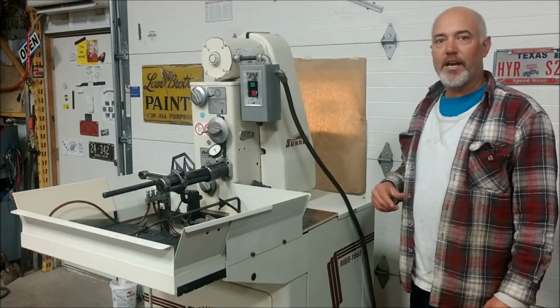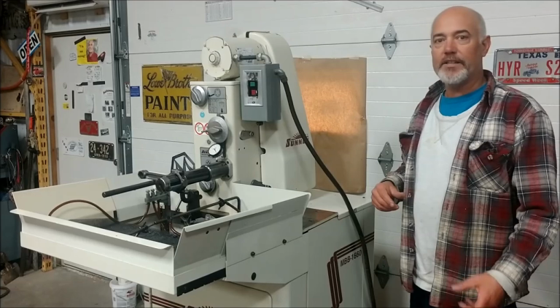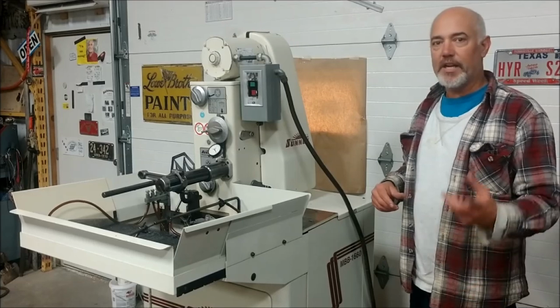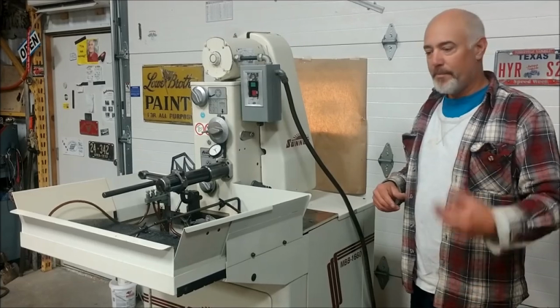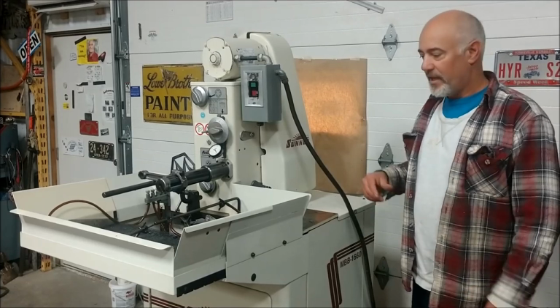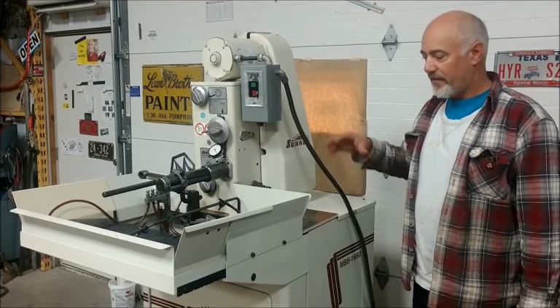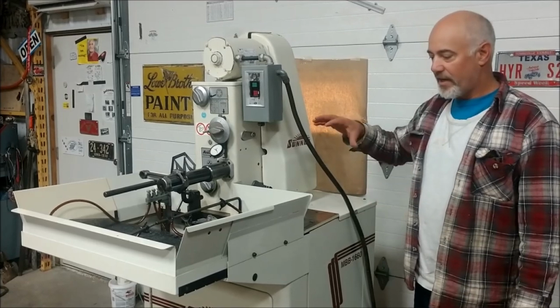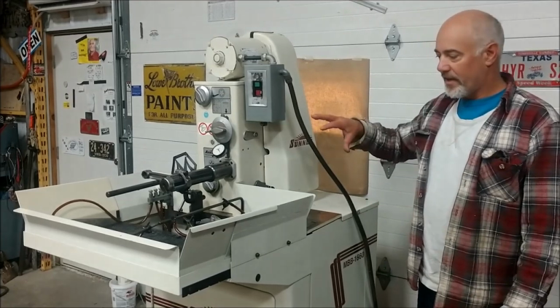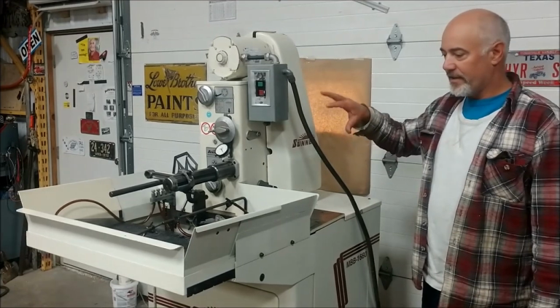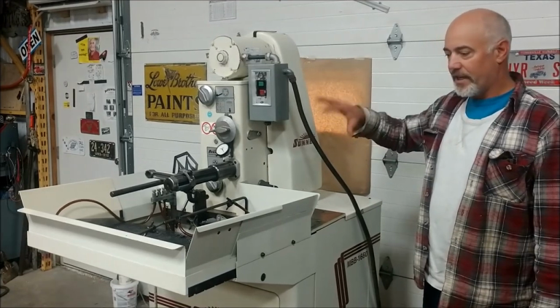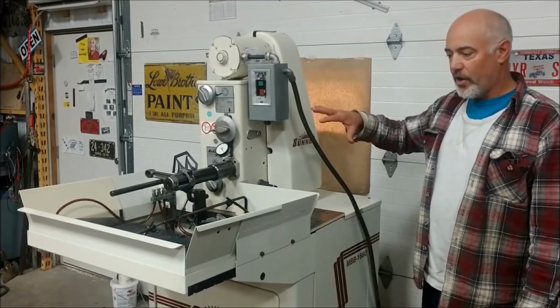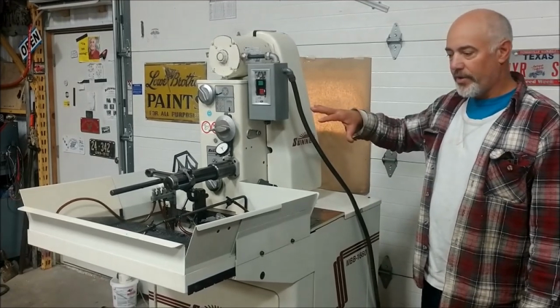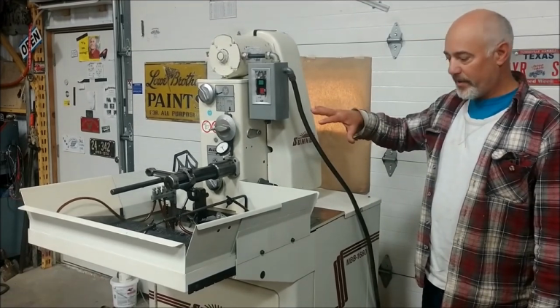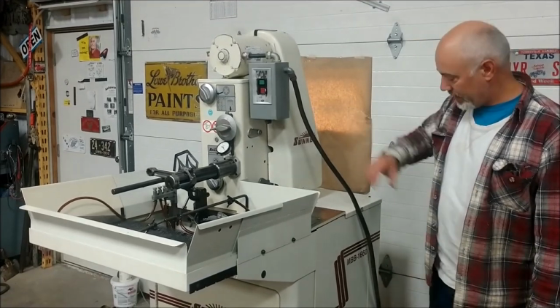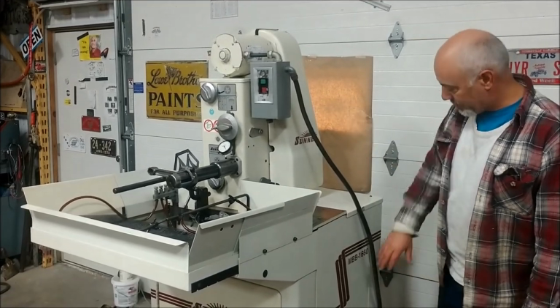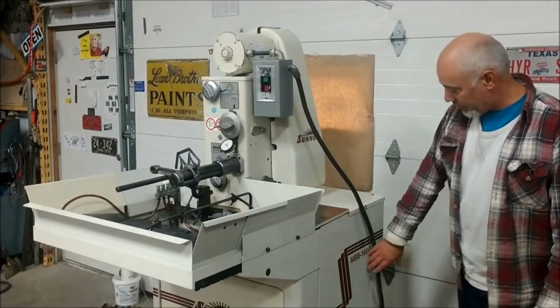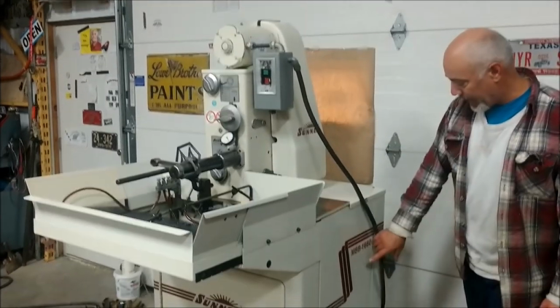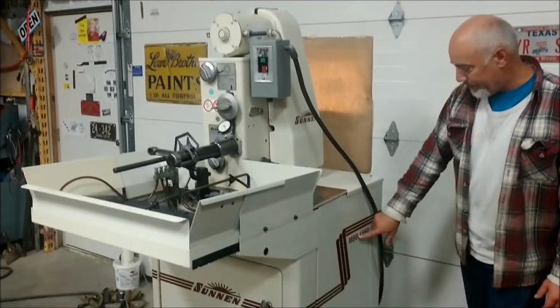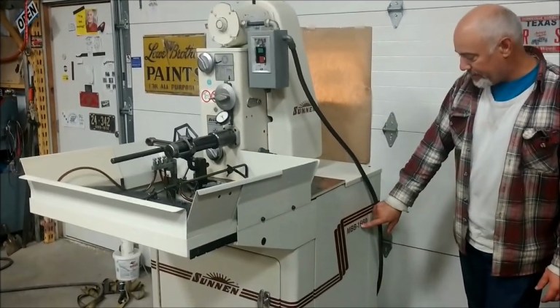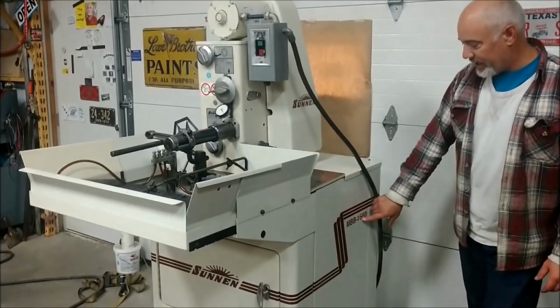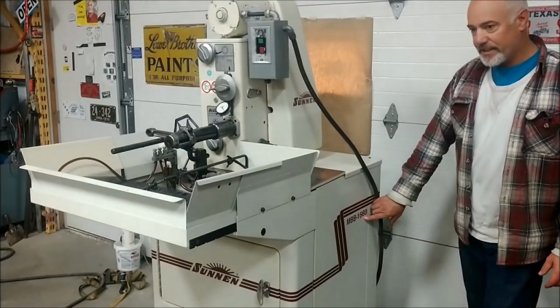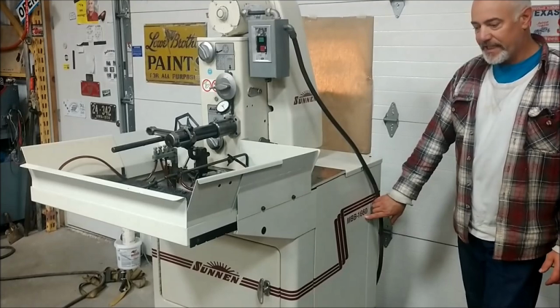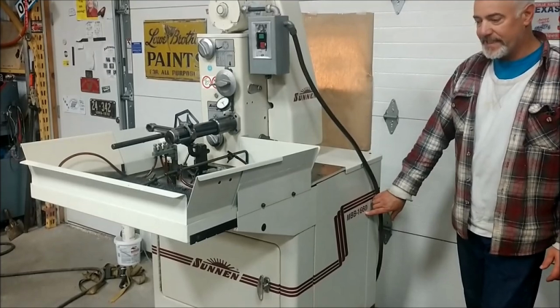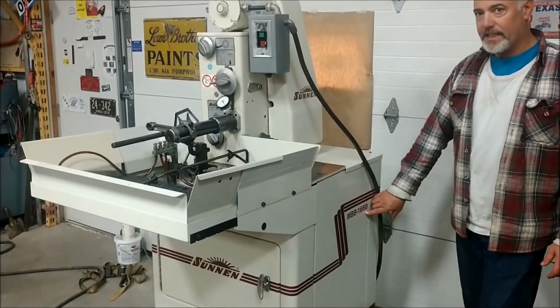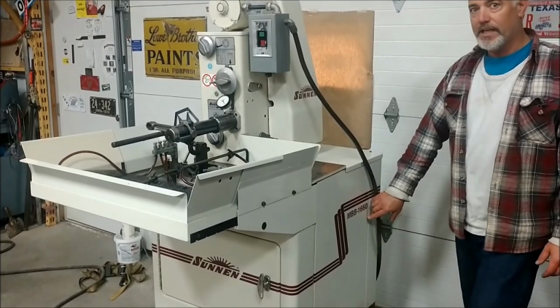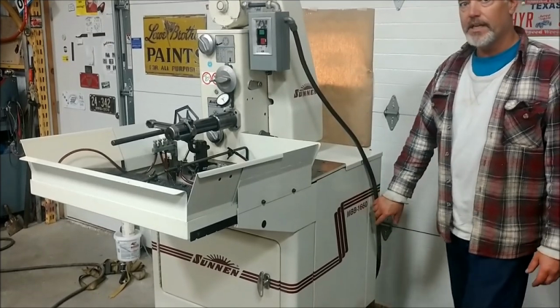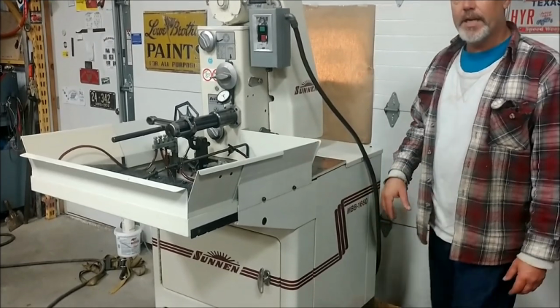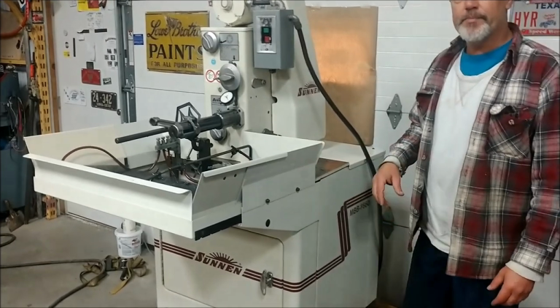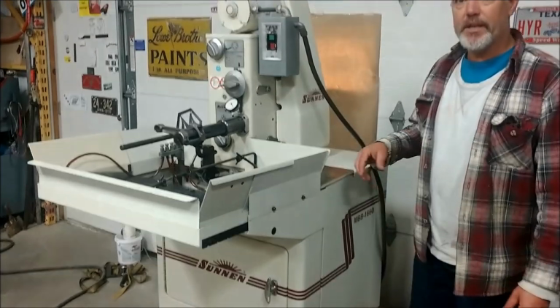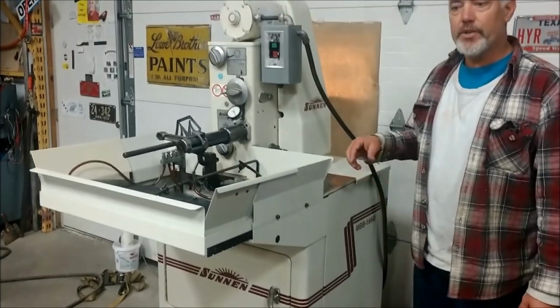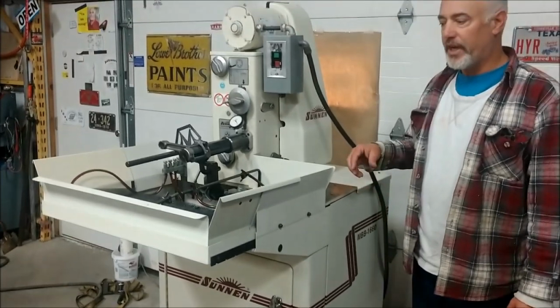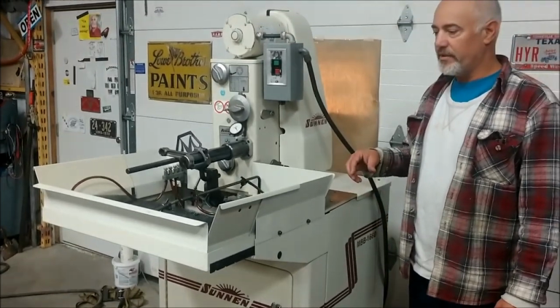Hi, this is Tom. I've got a Sun & Hone that I want to sell. It's a model MBB 1660. It was made in 2000.